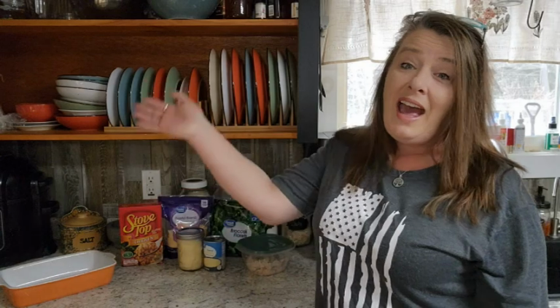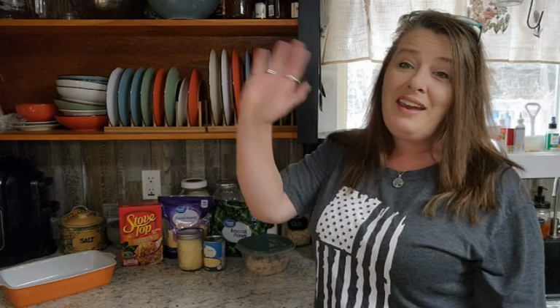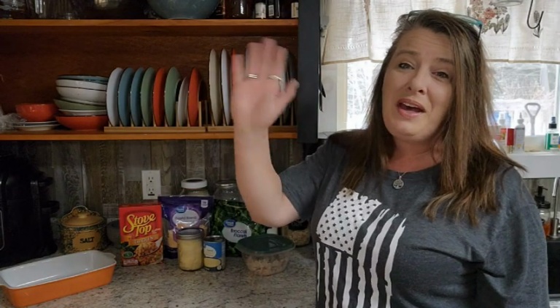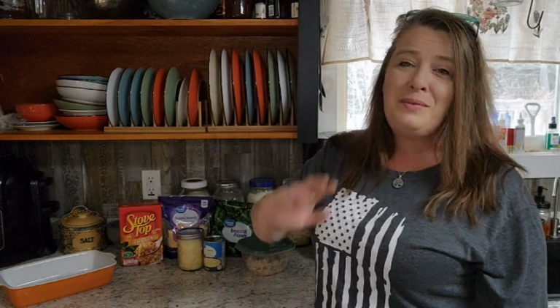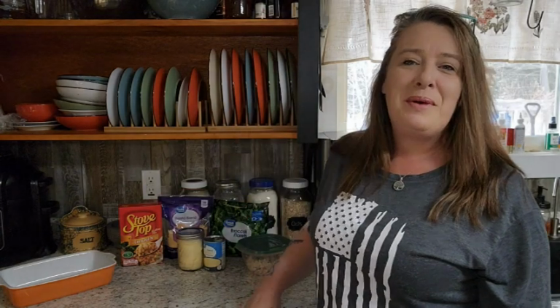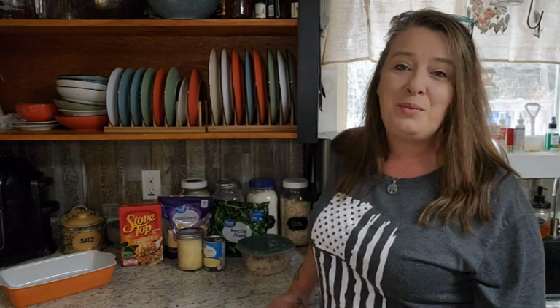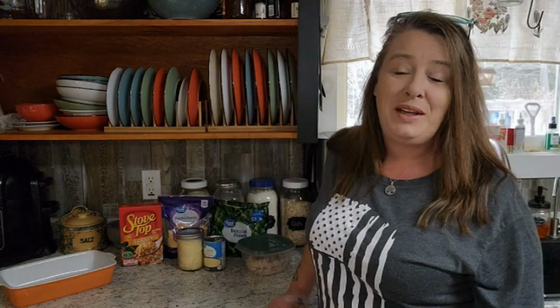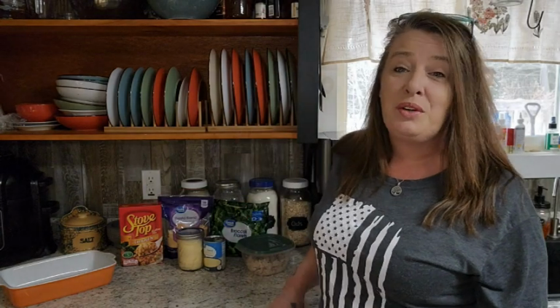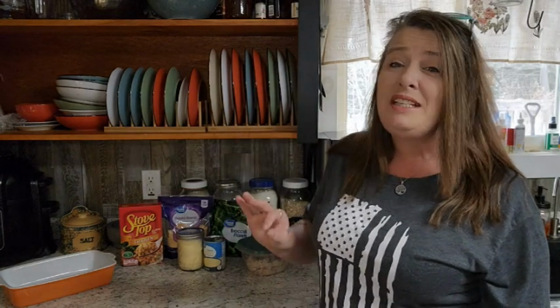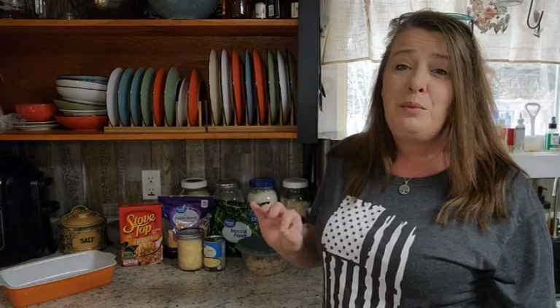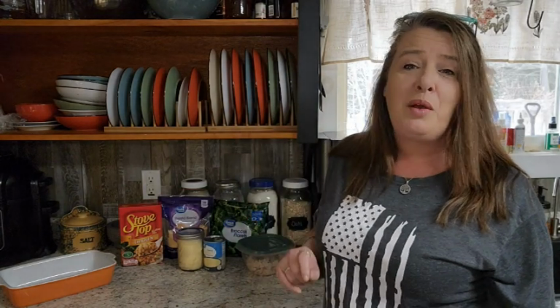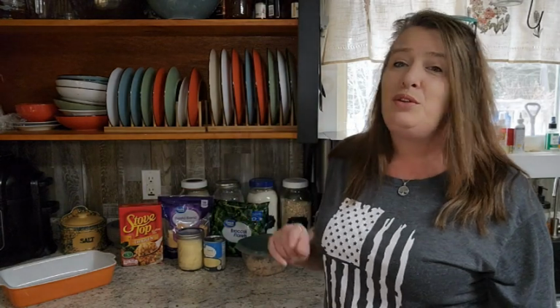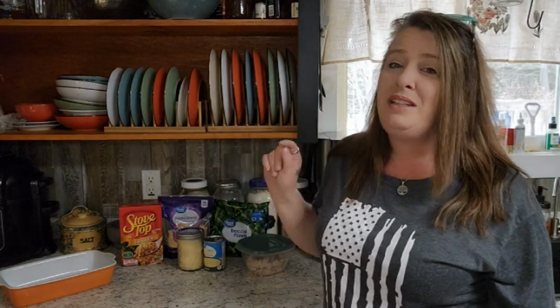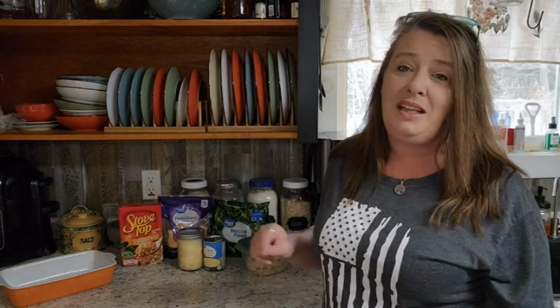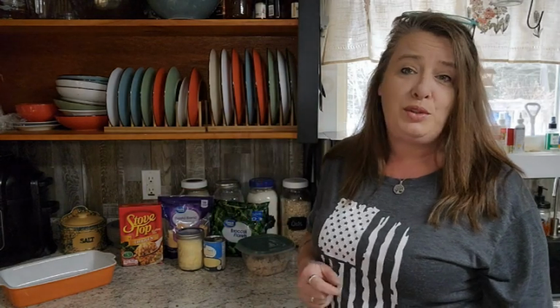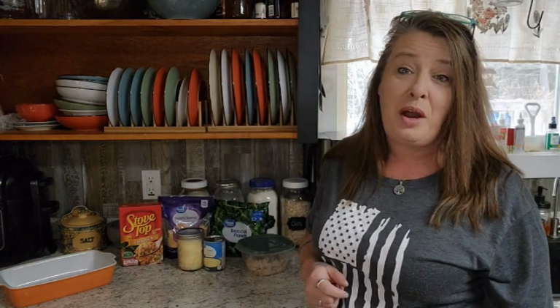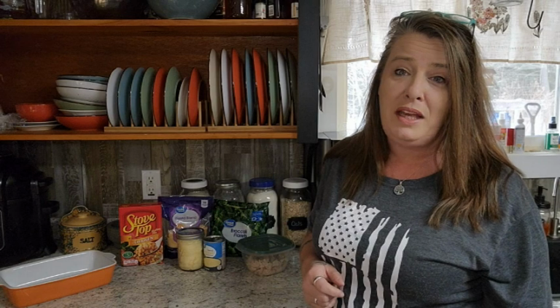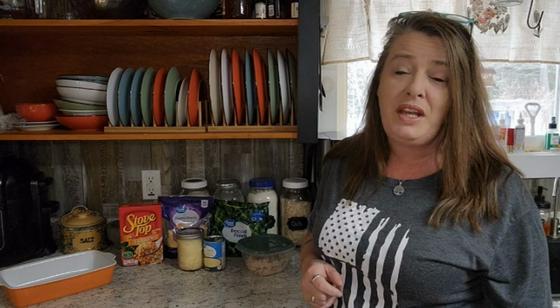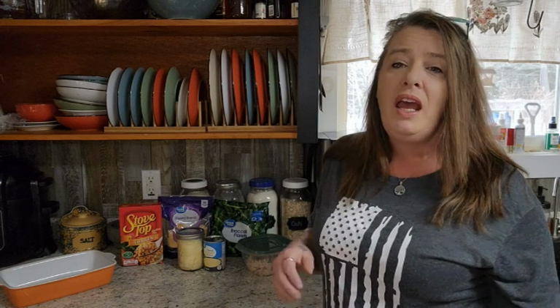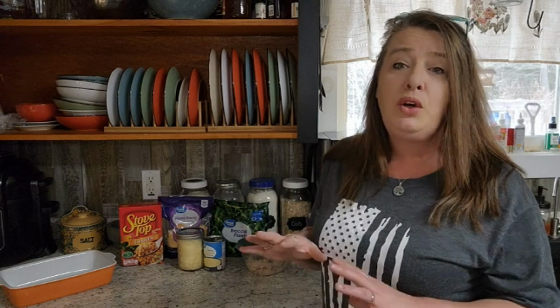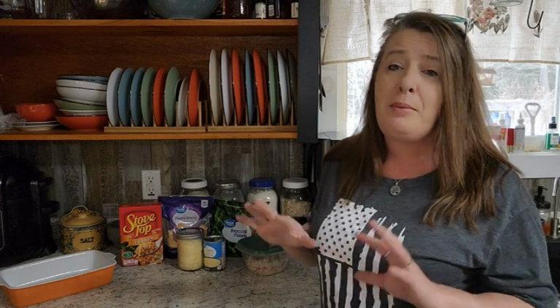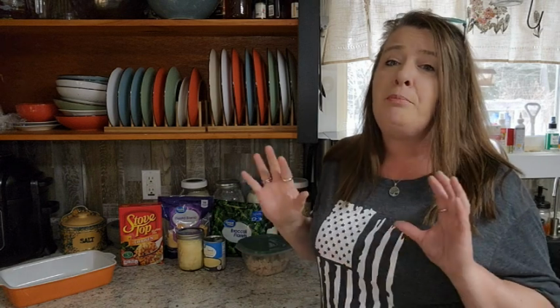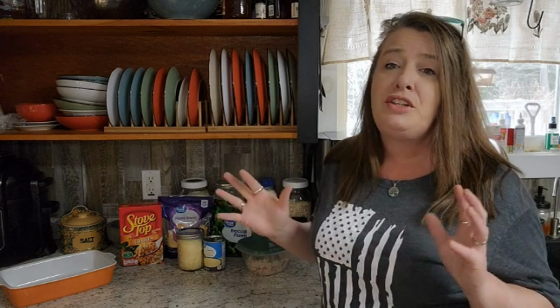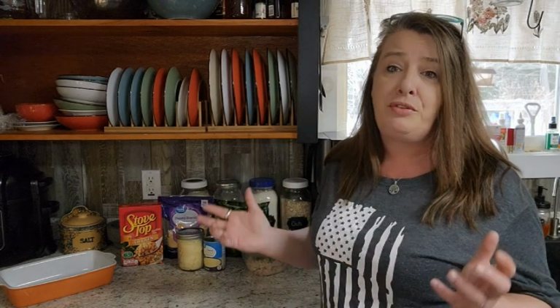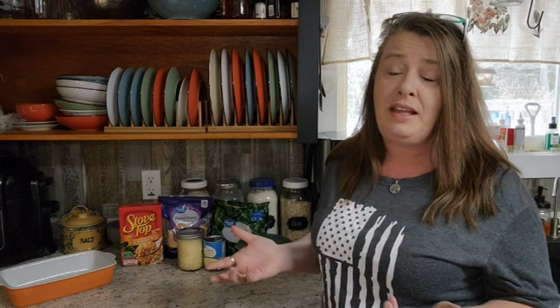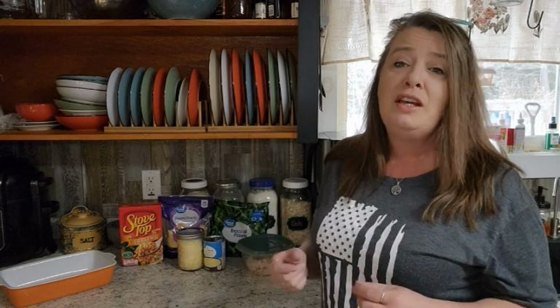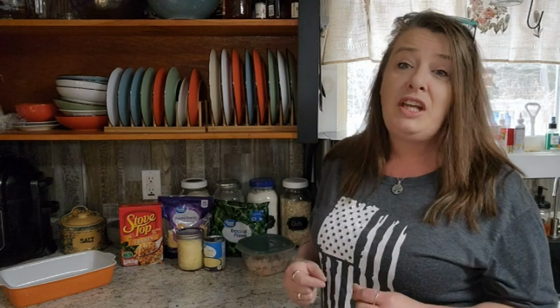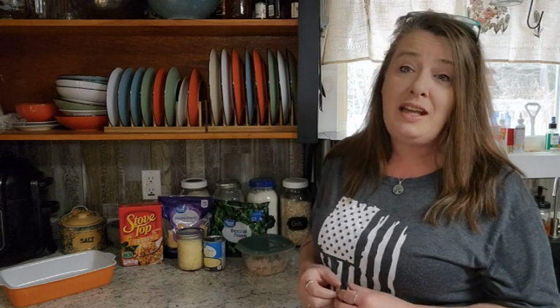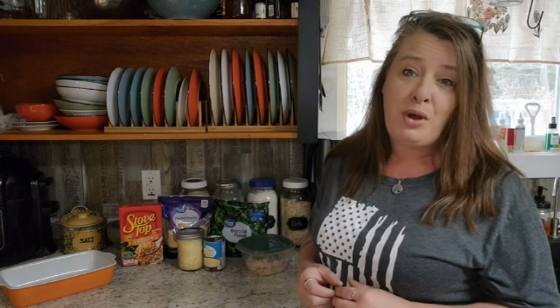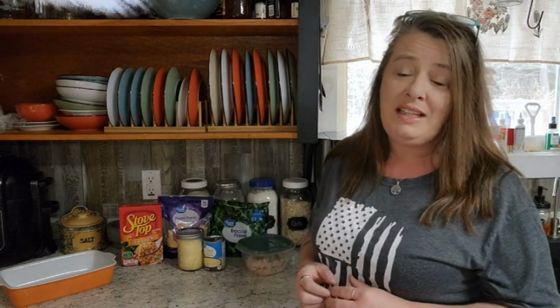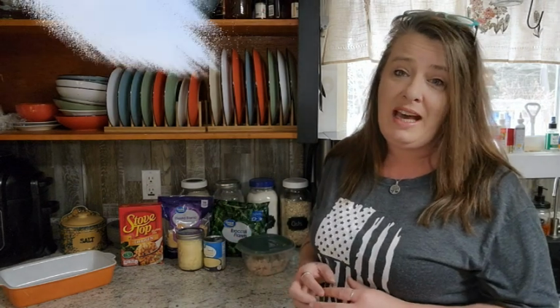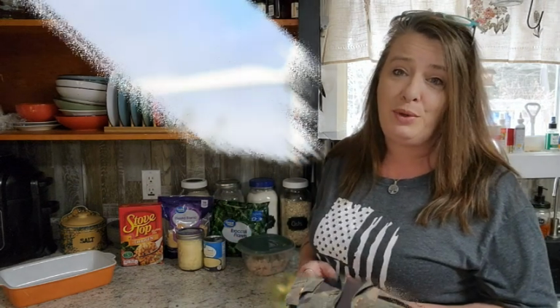Hey everyone! Welcome back to Homestead Corner. Today we are going to dig into our pantry and cook up a budget-friendly chicken and broccoli casserole.